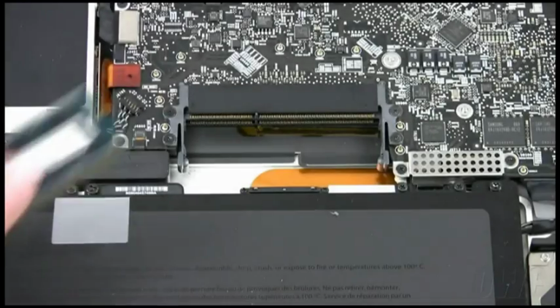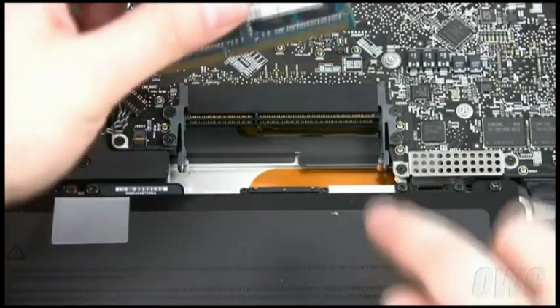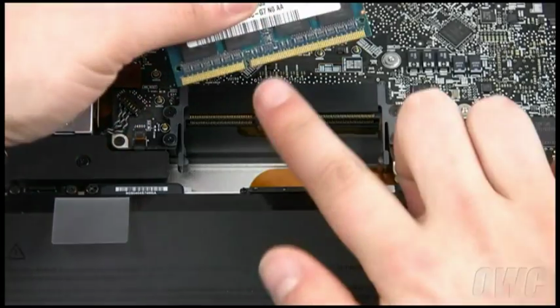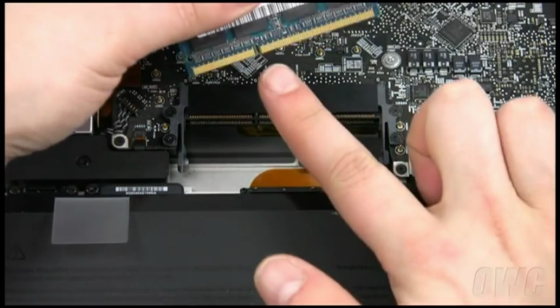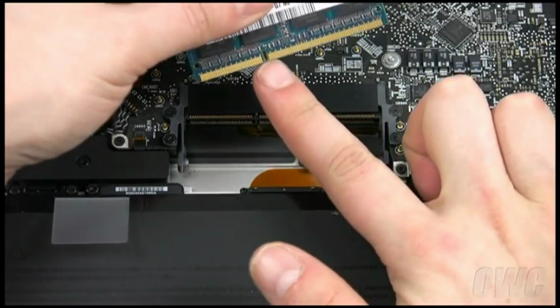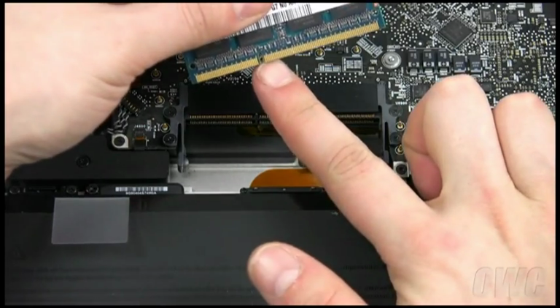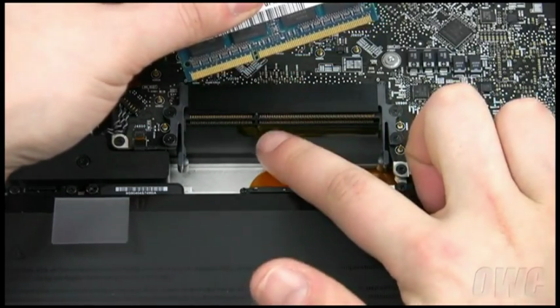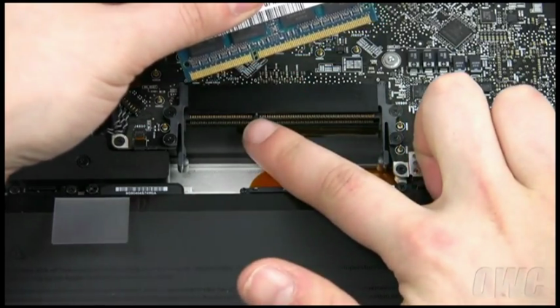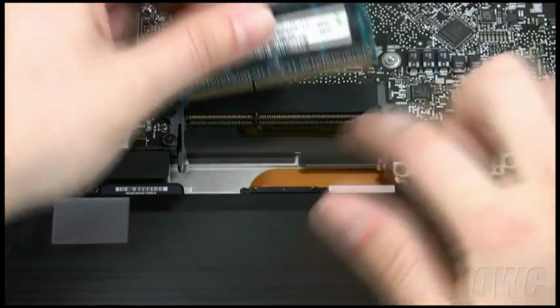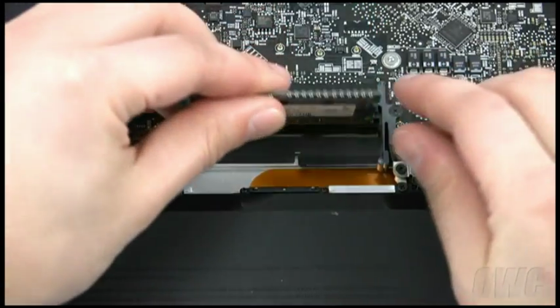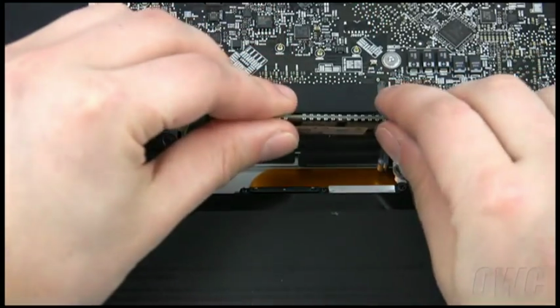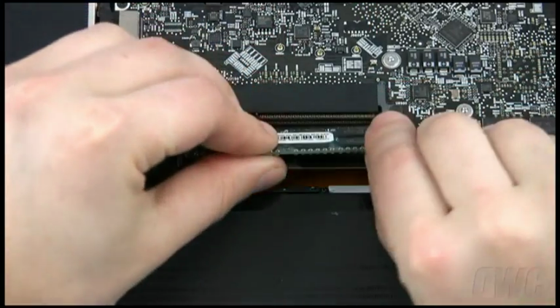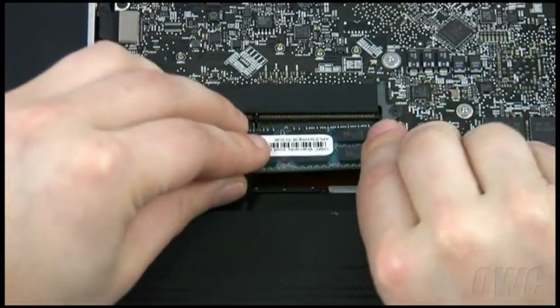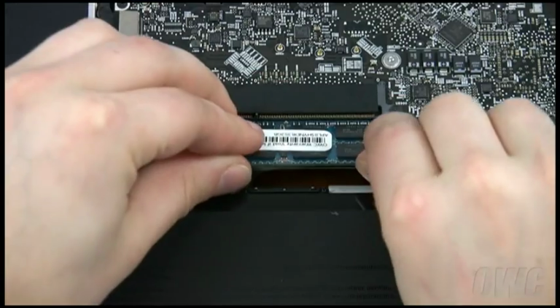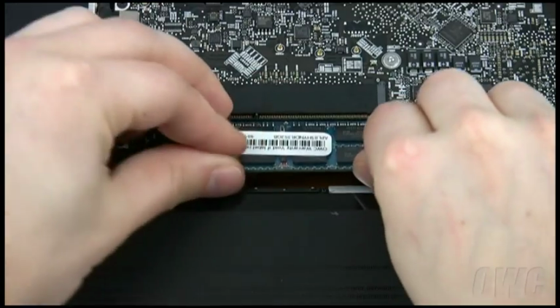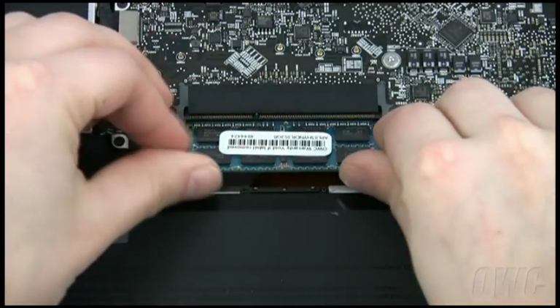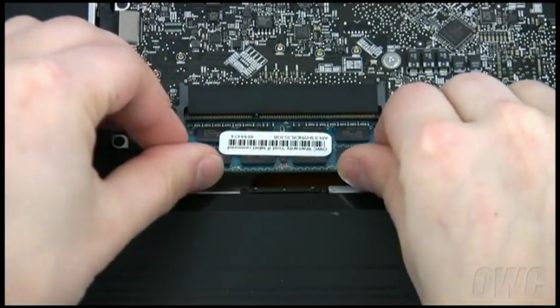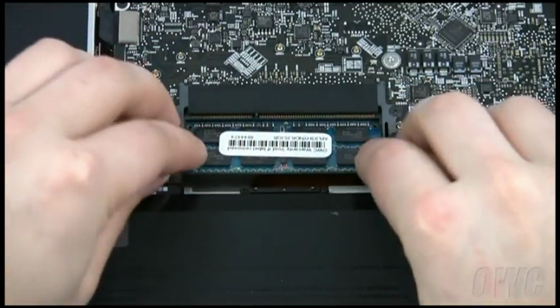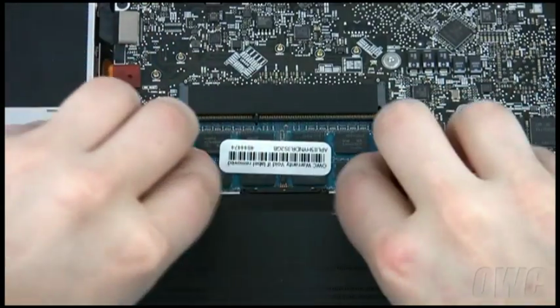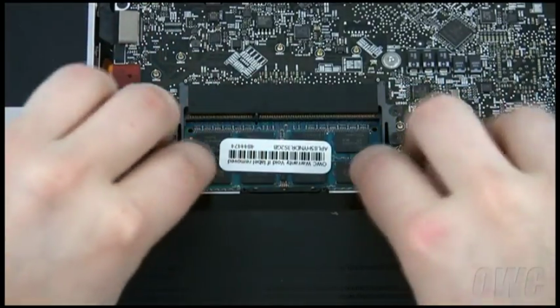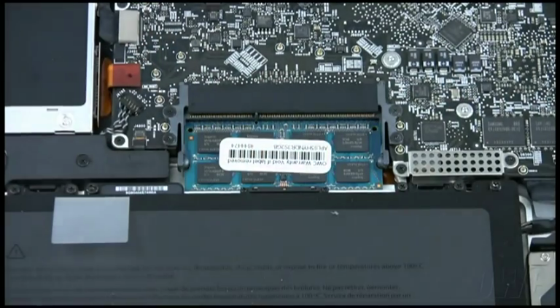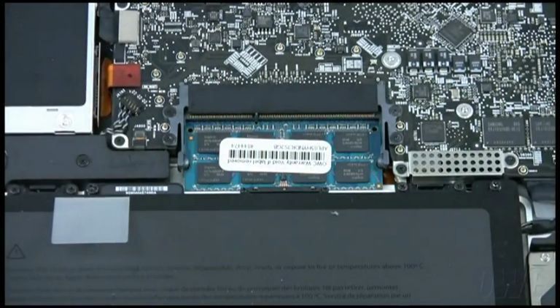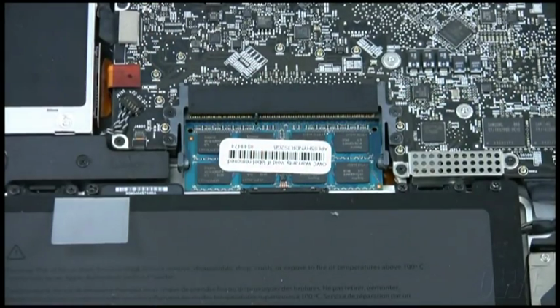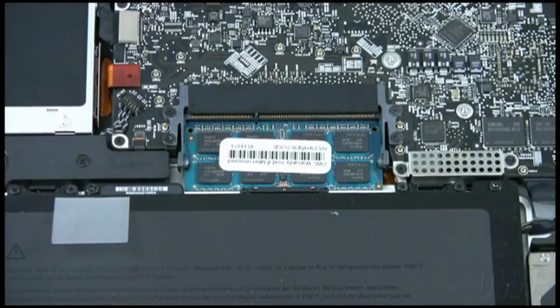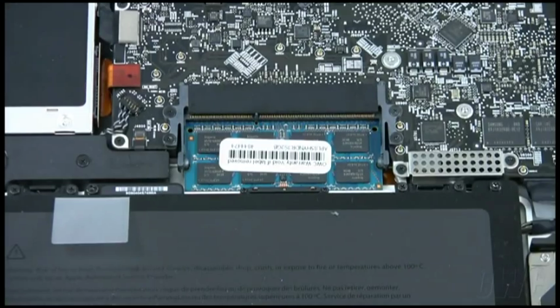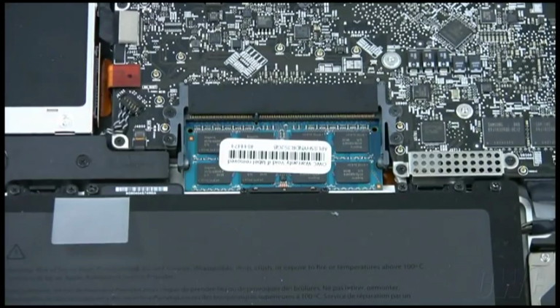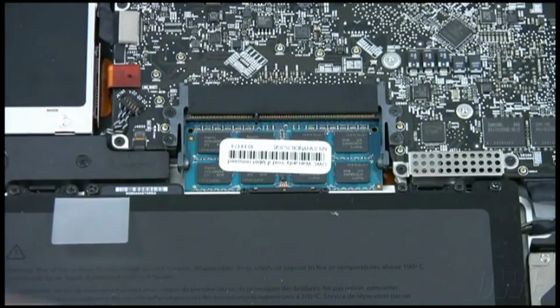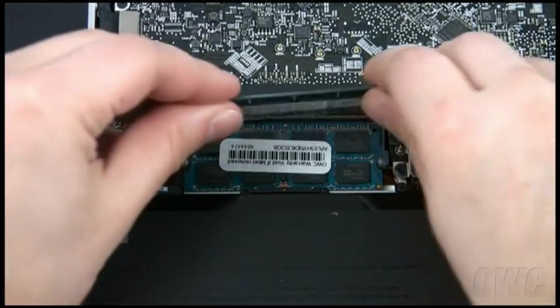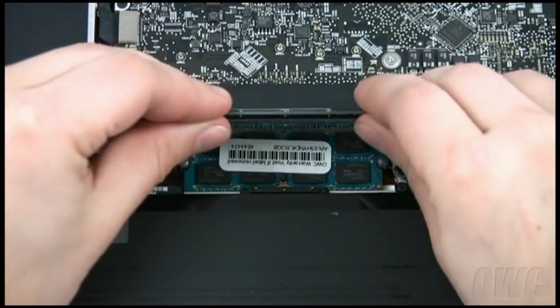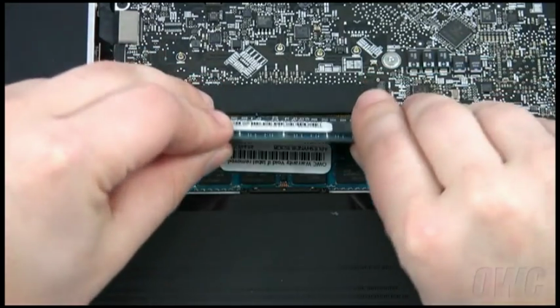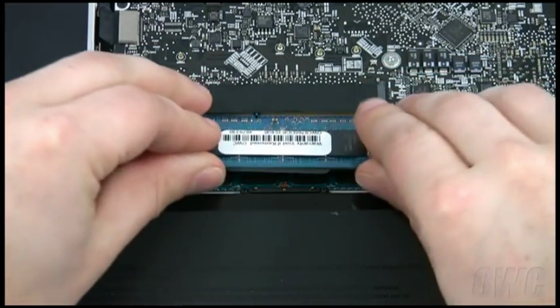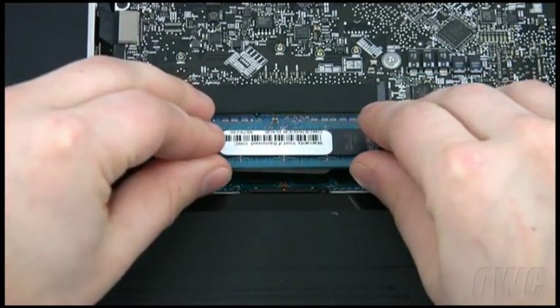Line up the notch on the new memory module with the pin in the memory slot. Insert the module into the bottom slot at a slight angle. Push down on the edge to lock it into place. Once it is seated, repeat the process with the top slot.